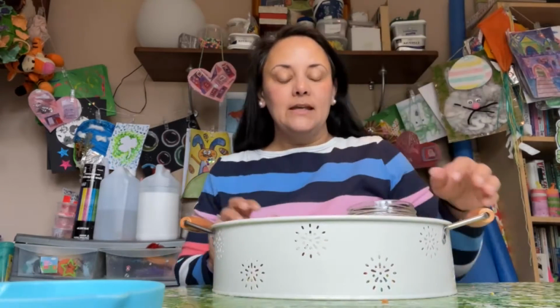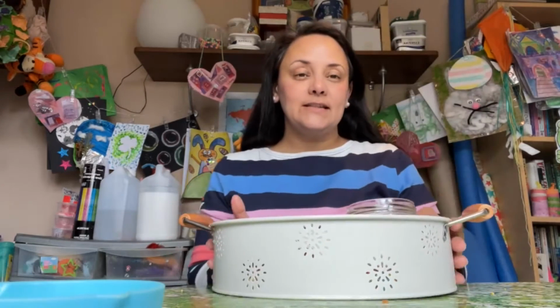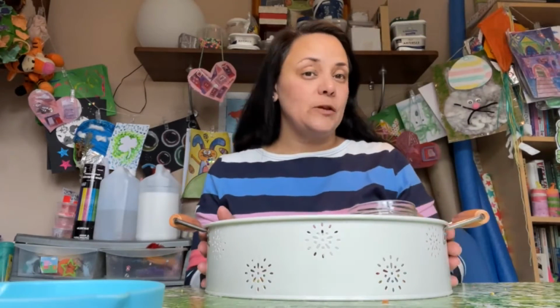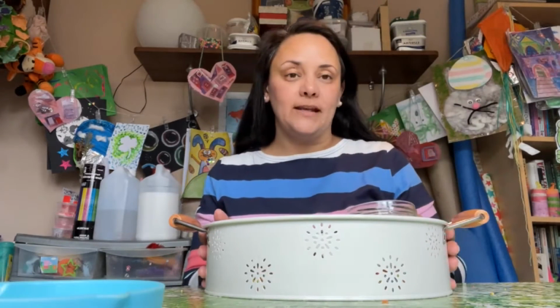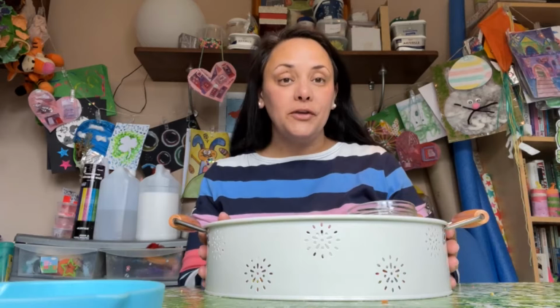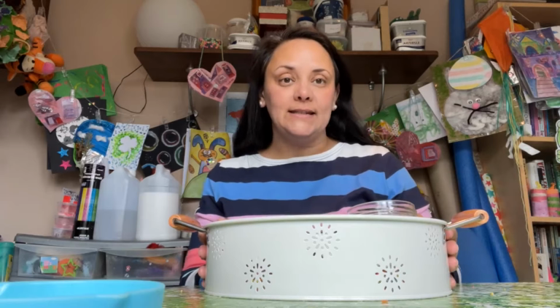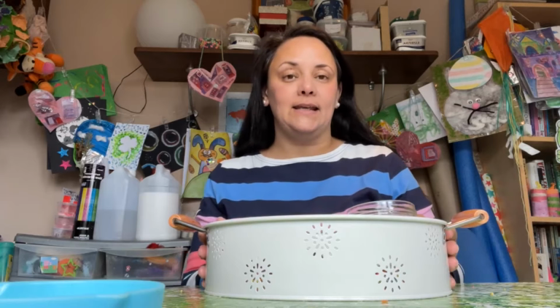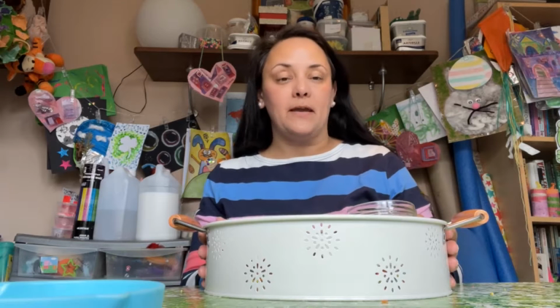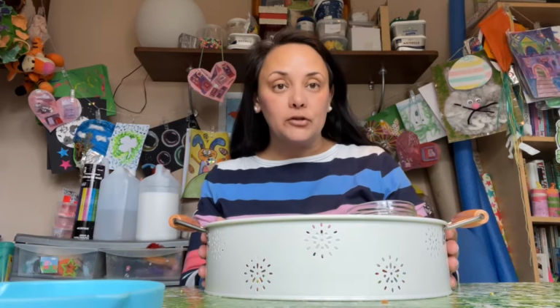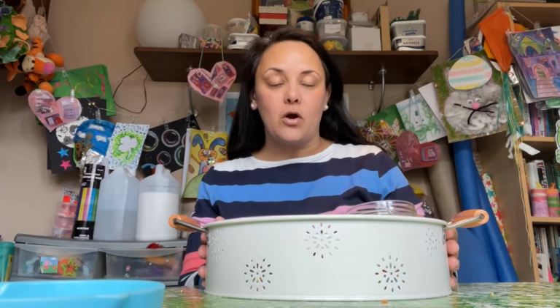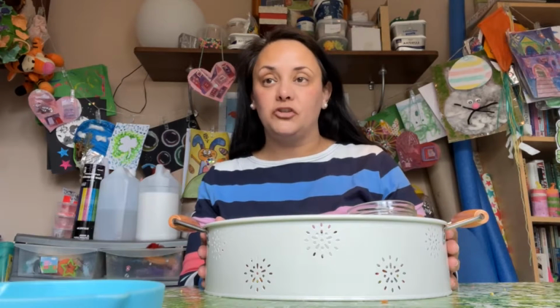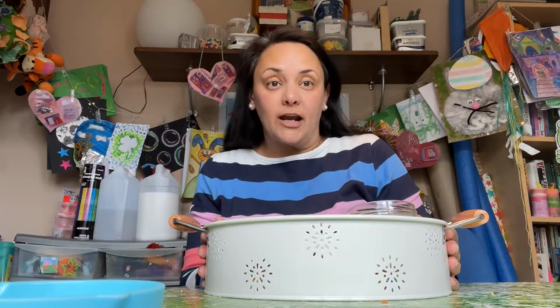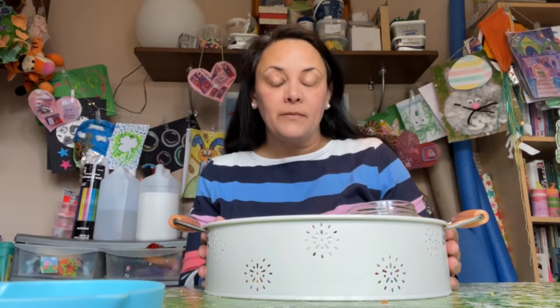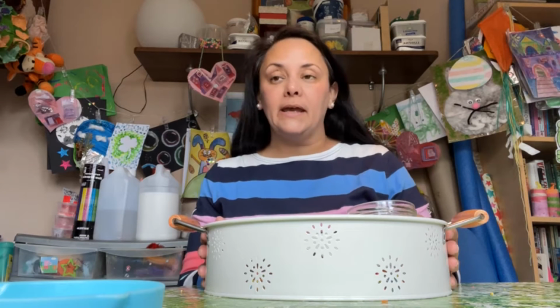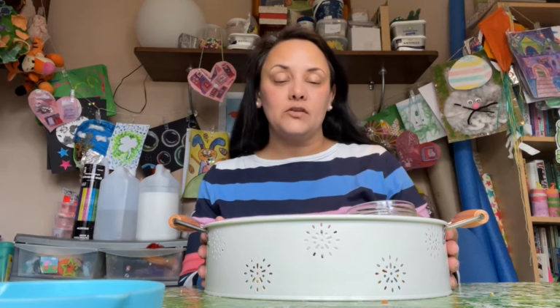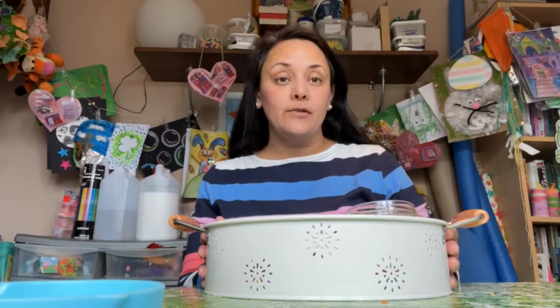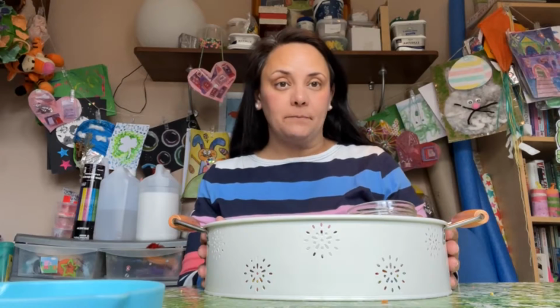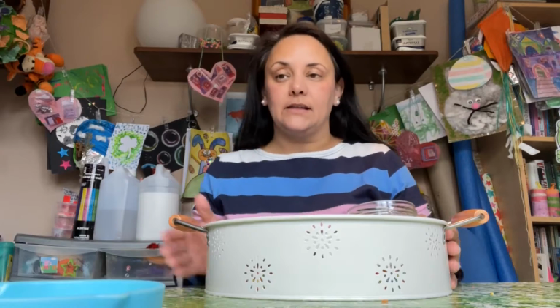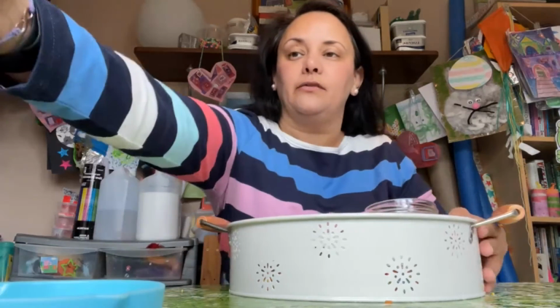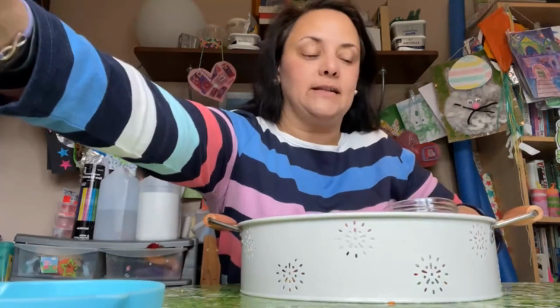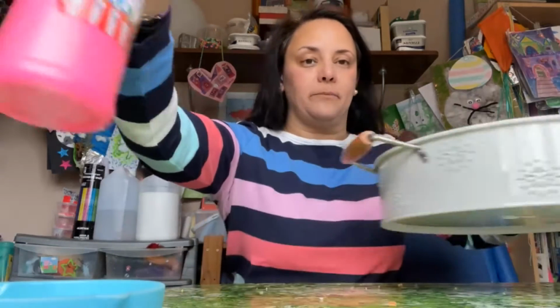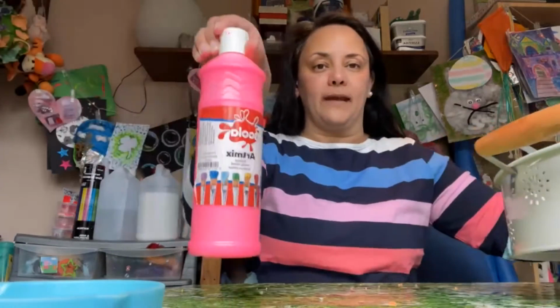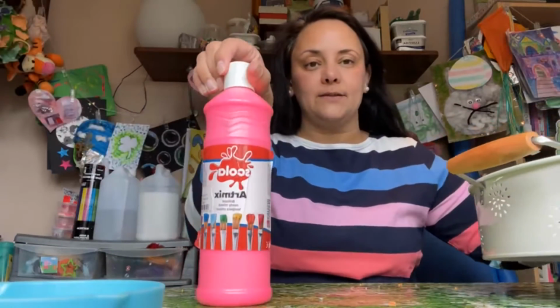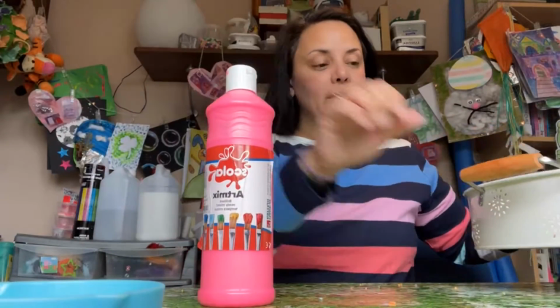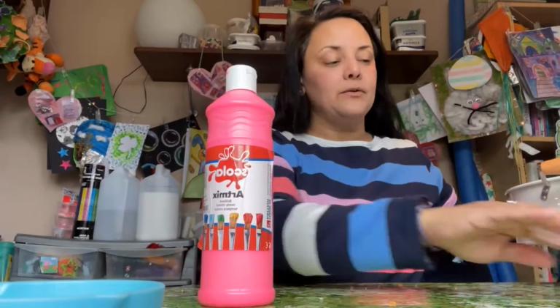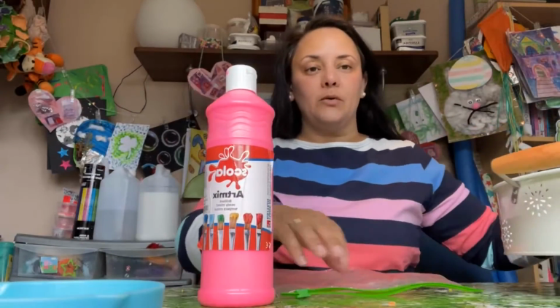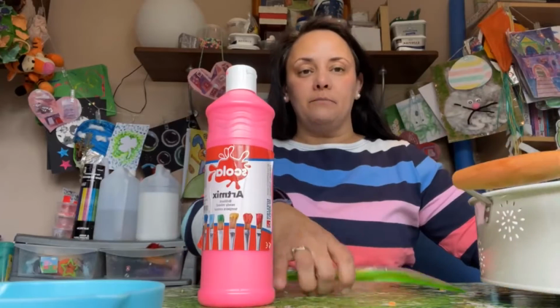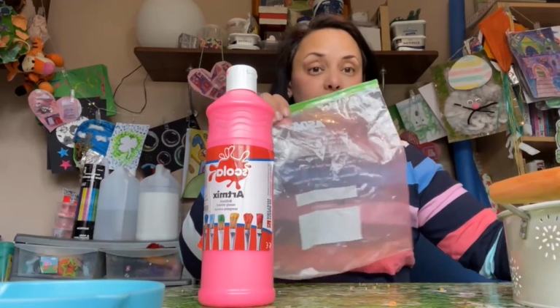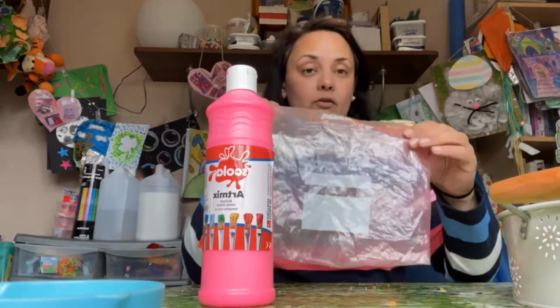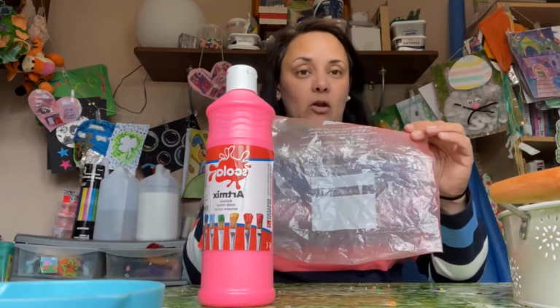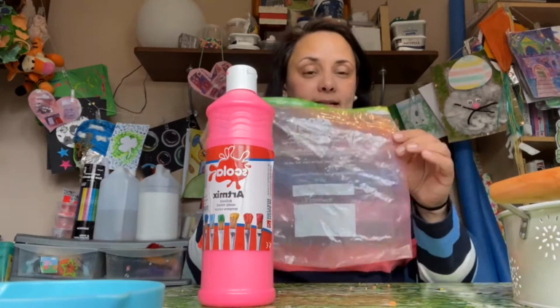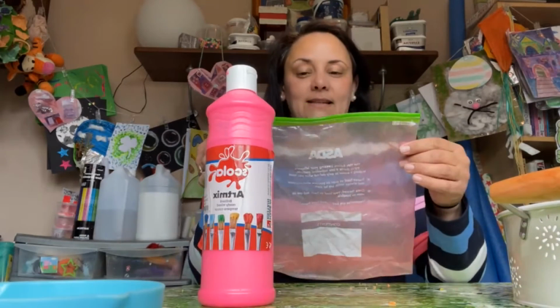It's super easy — all you need is maybe a cup or two of cheap rice and some ready-mix paint, like ready-mix tempera paint like this one, and also a freezer bag or a ziplock bag similar to this.